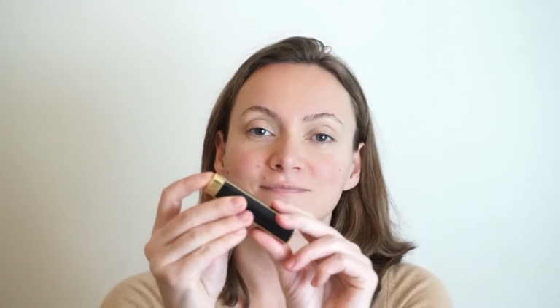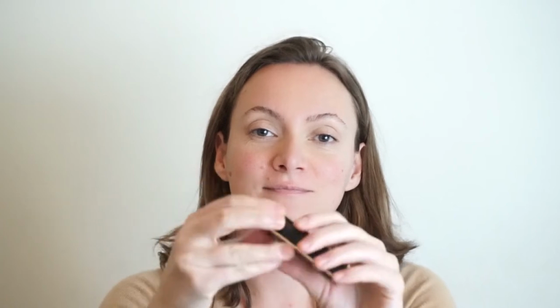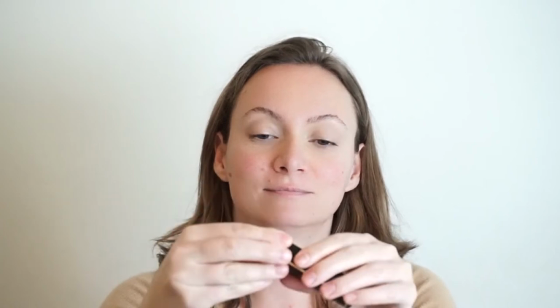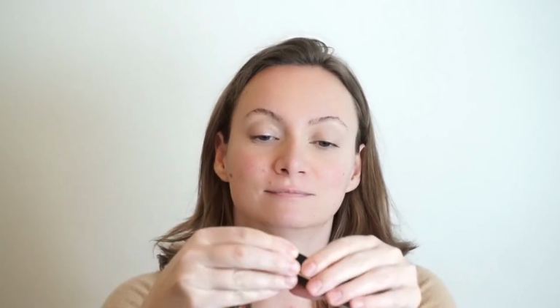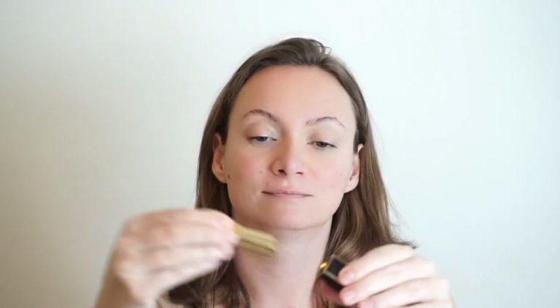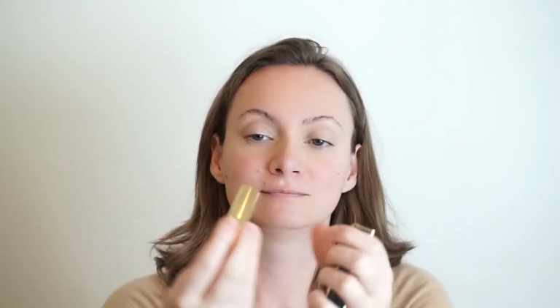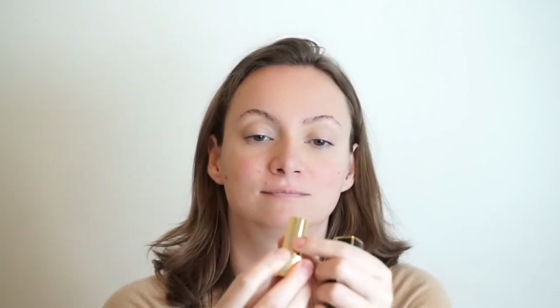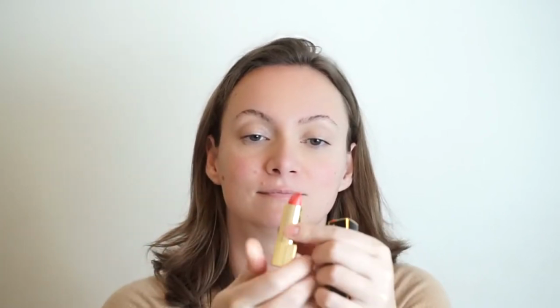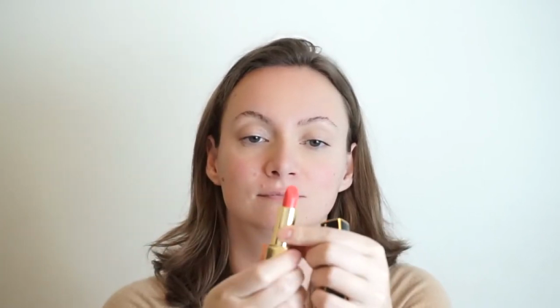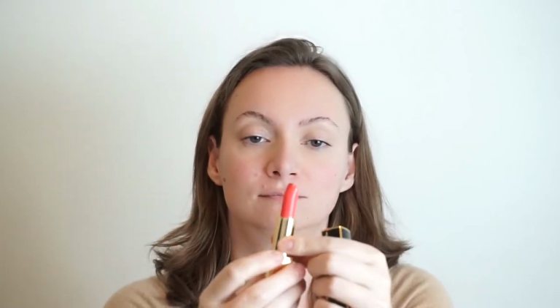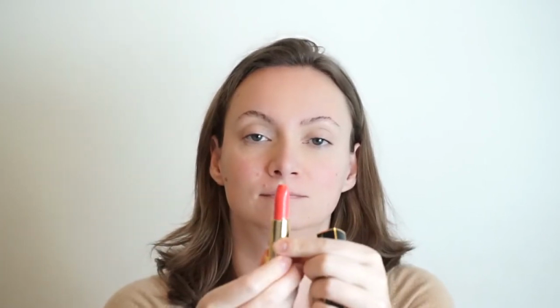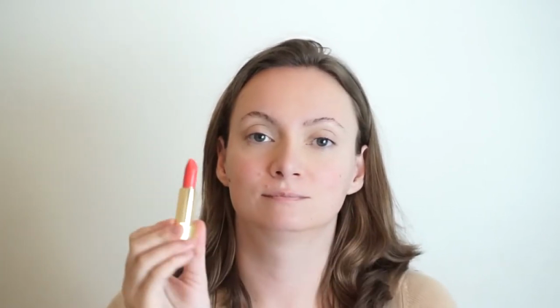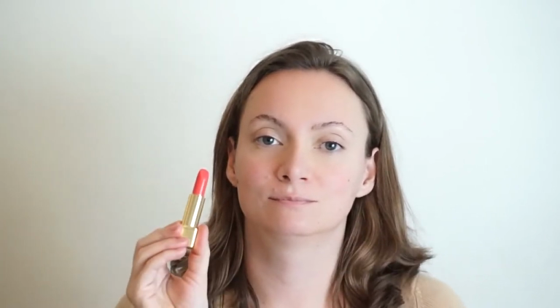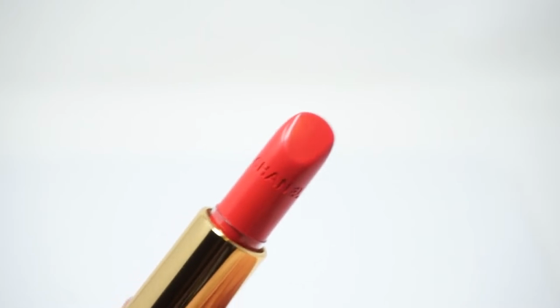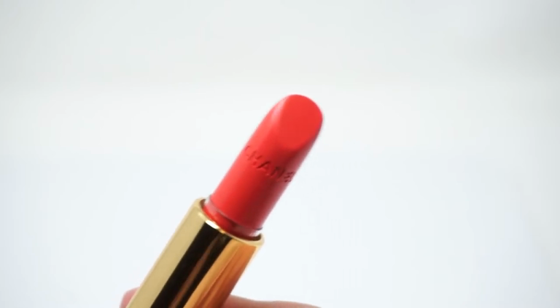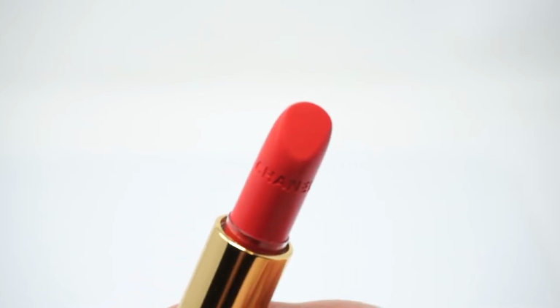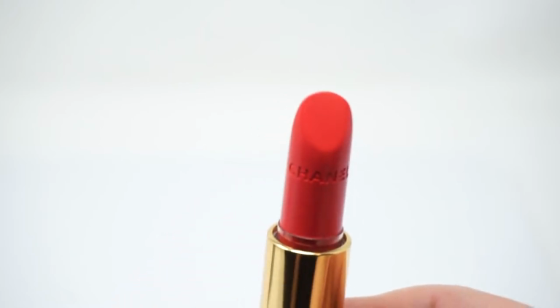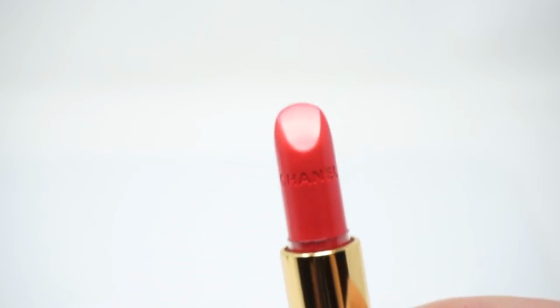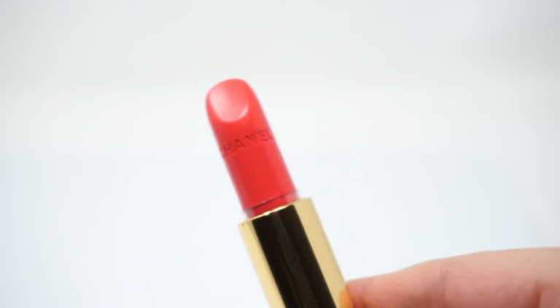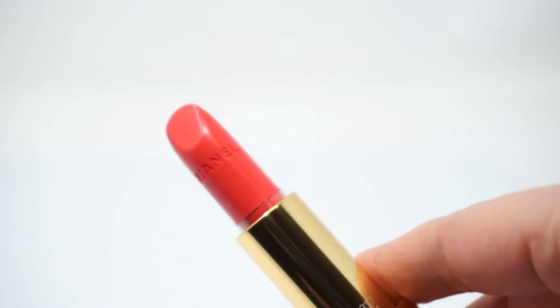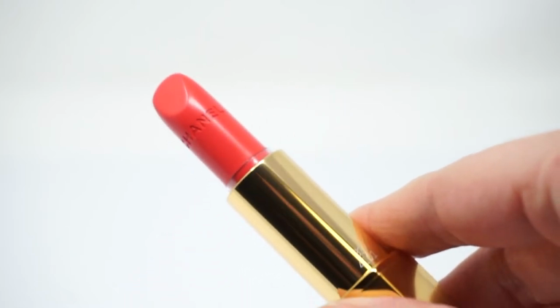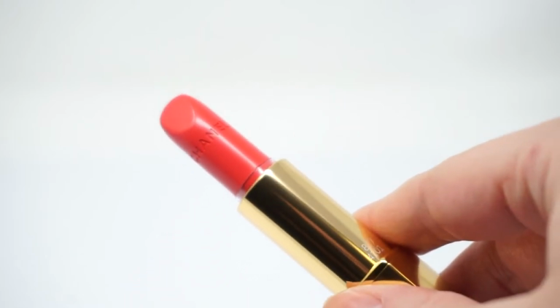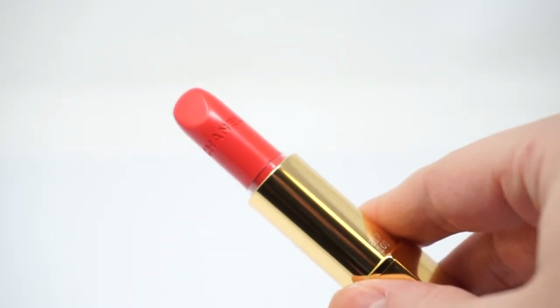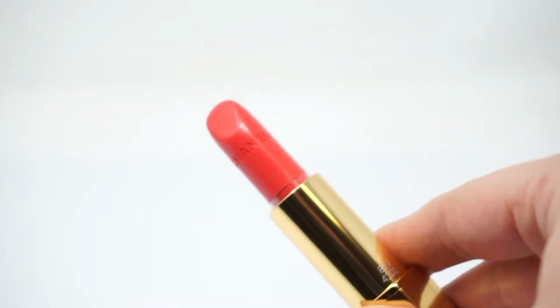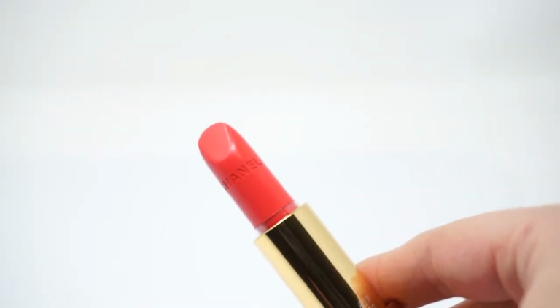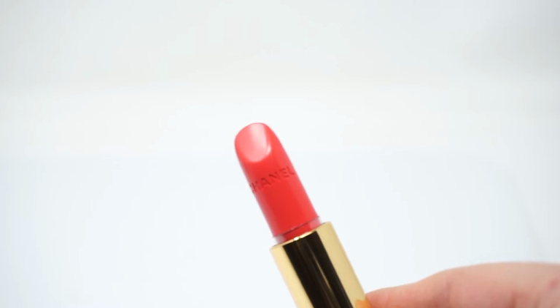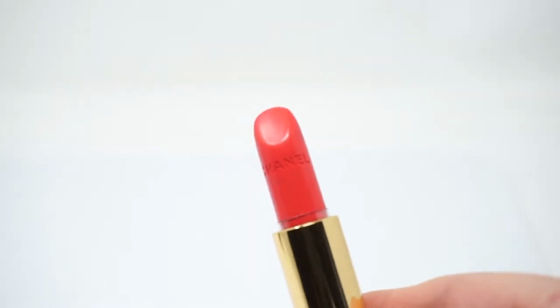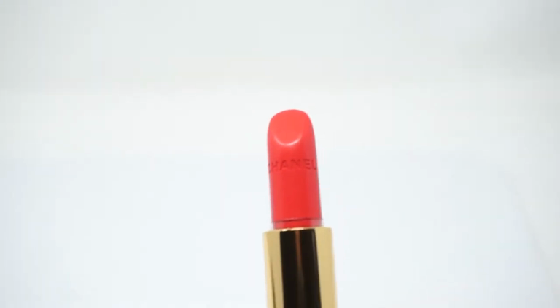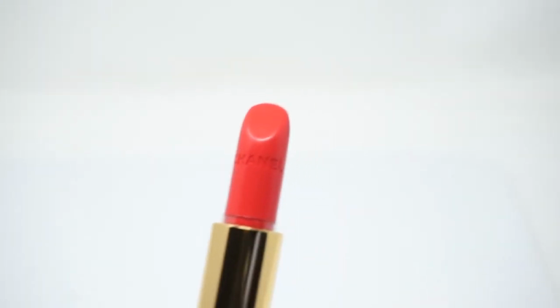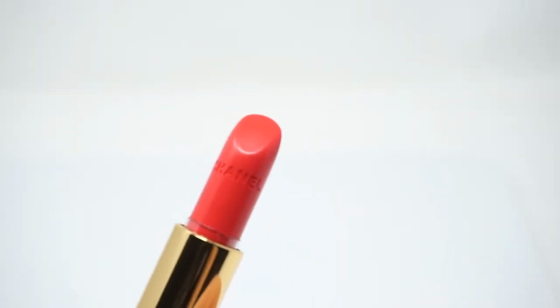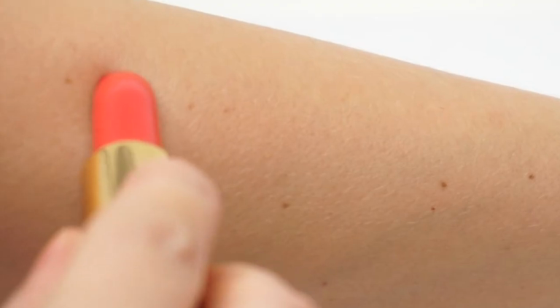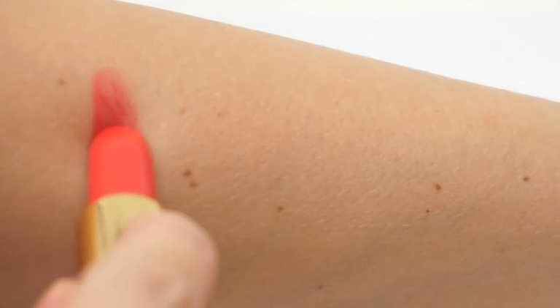Chanel Rouge Allure 817 Rouge Splendide is my favorite lipstick from the Holiday 2019 collection. The color is Neon Coral without shimmer. It's a very fresh, young color.